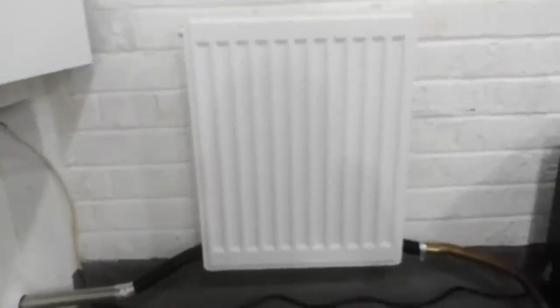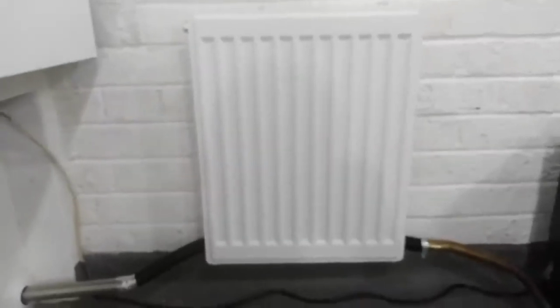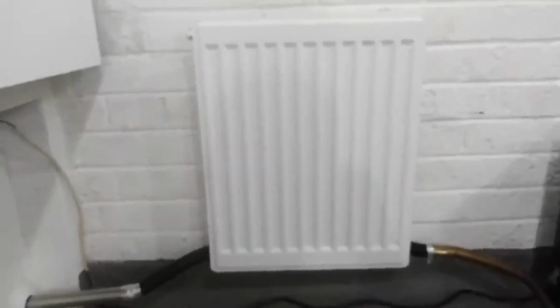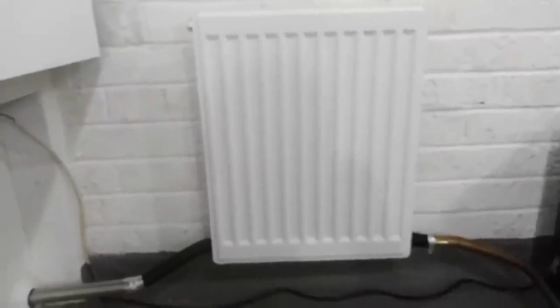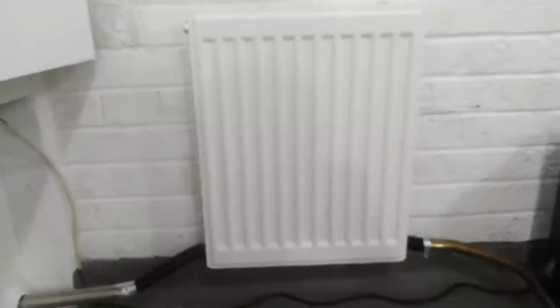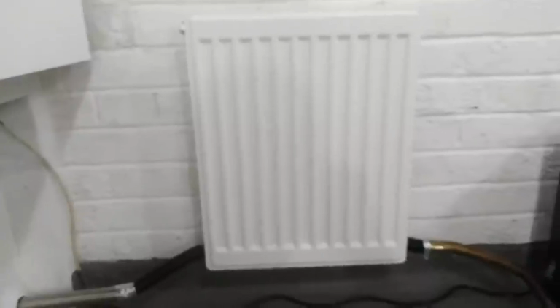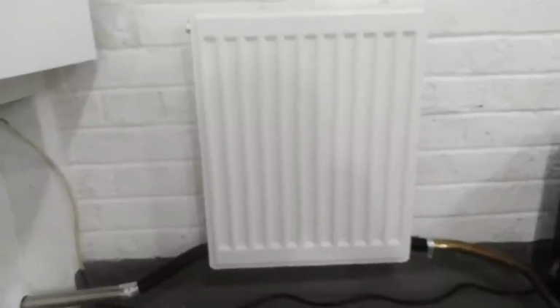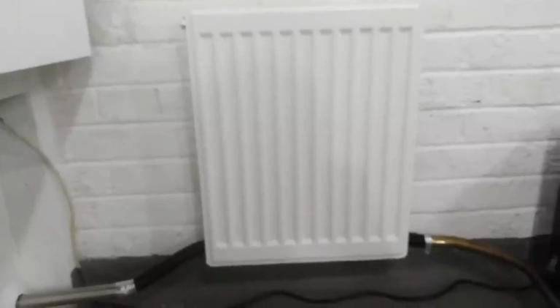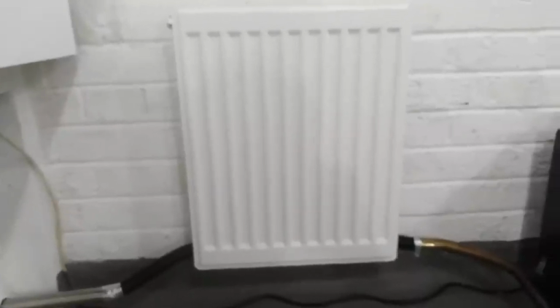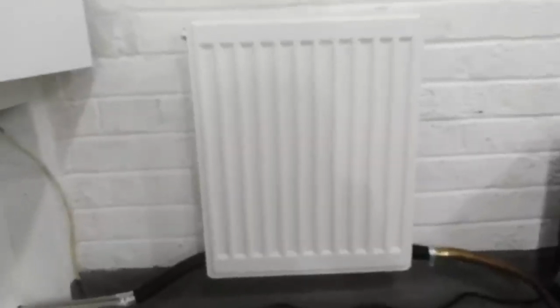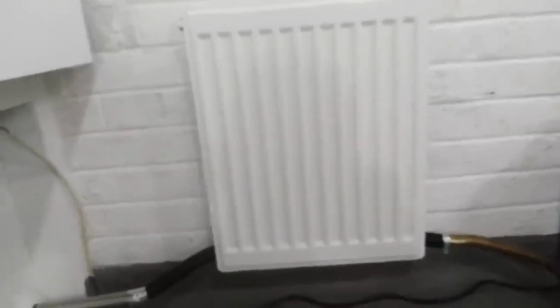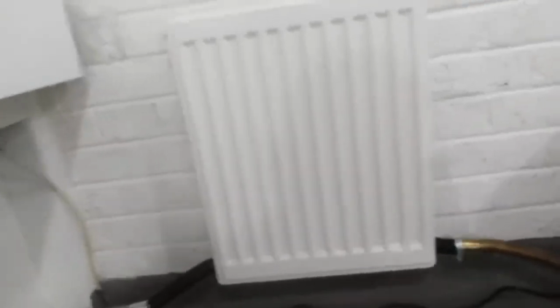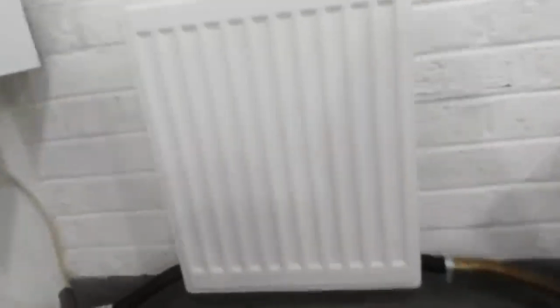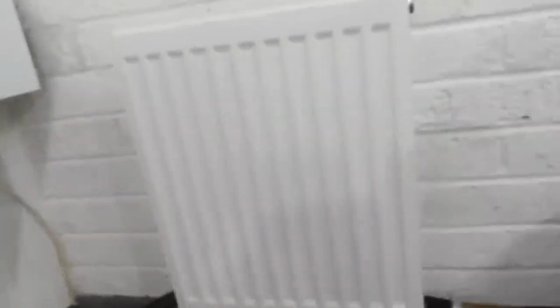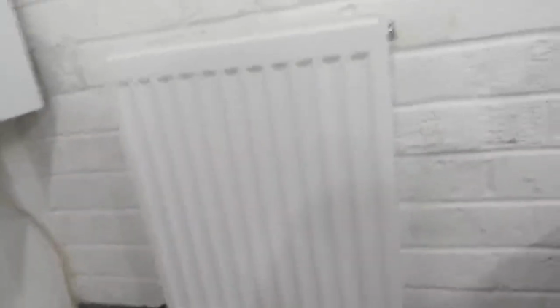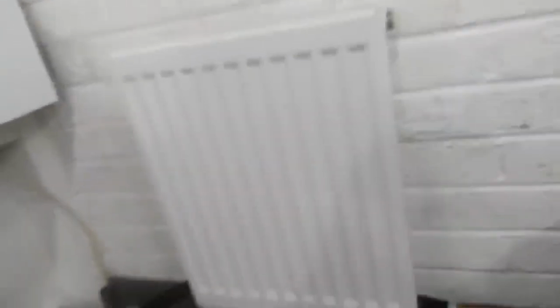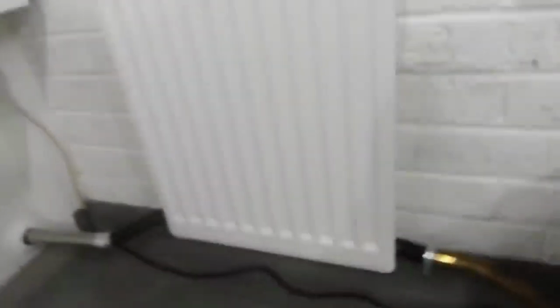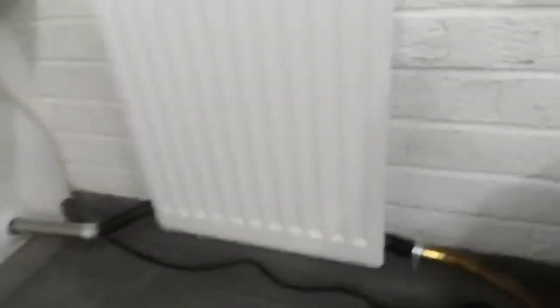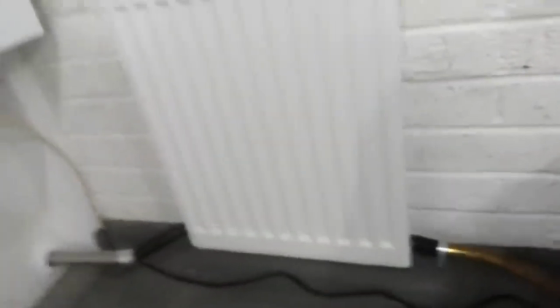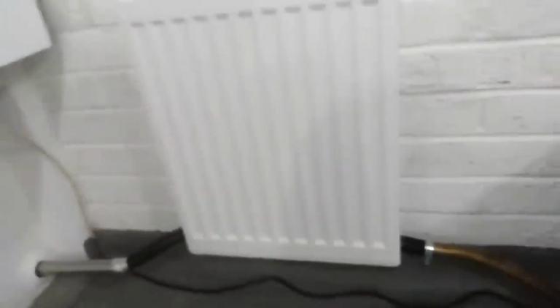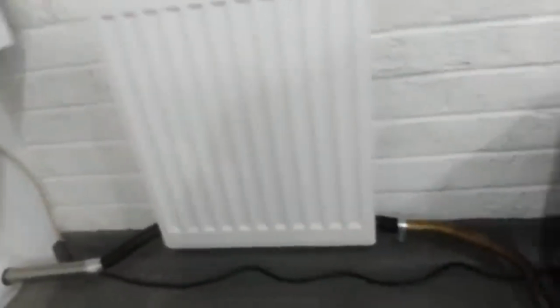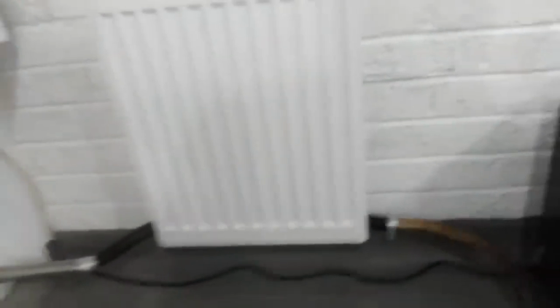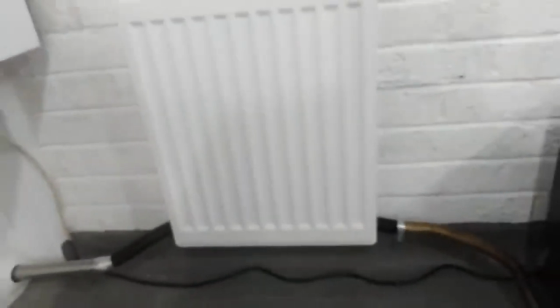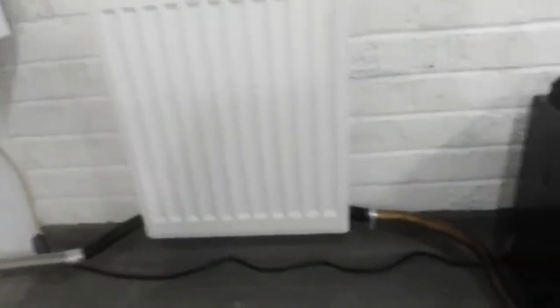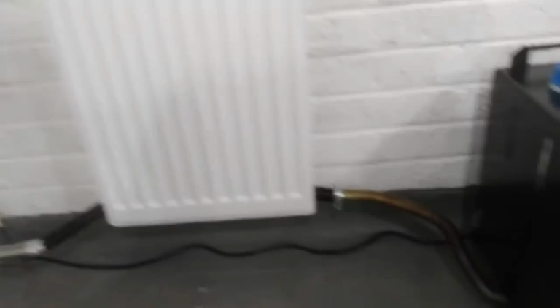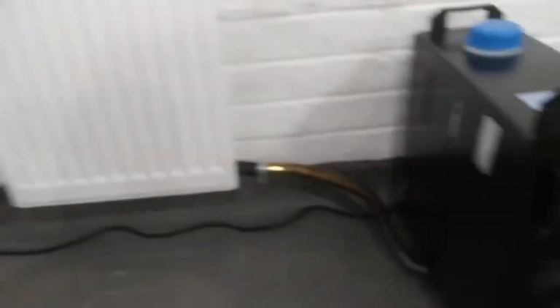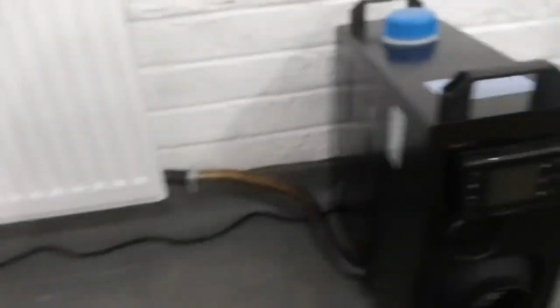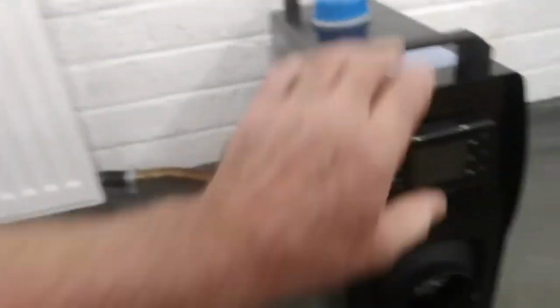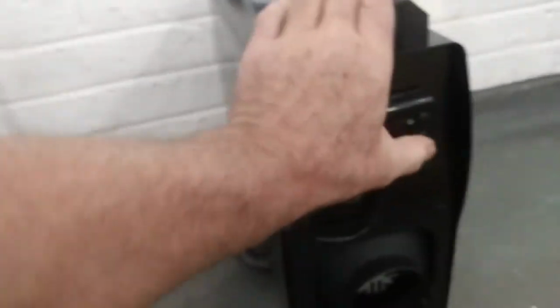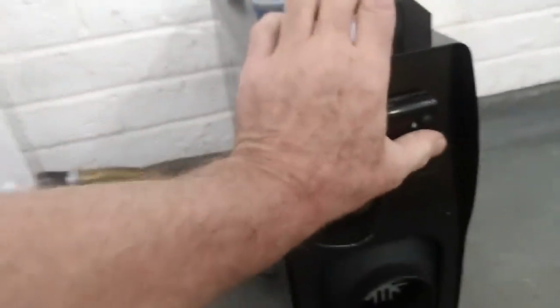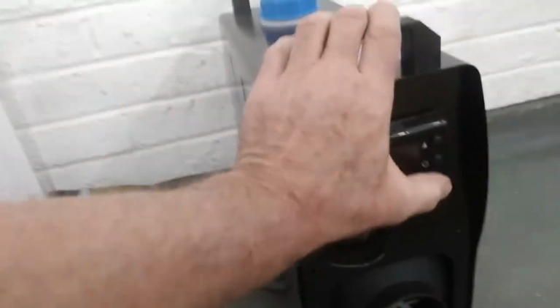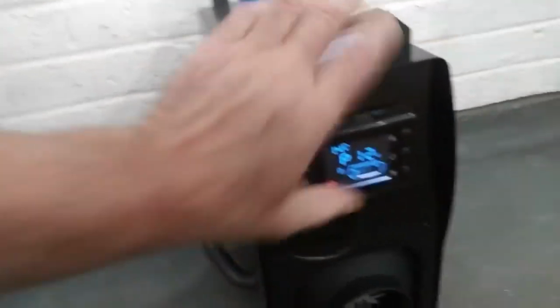We went to the local builders merchants and got this little small radiator — it was only 20 quid — to do a little test today.